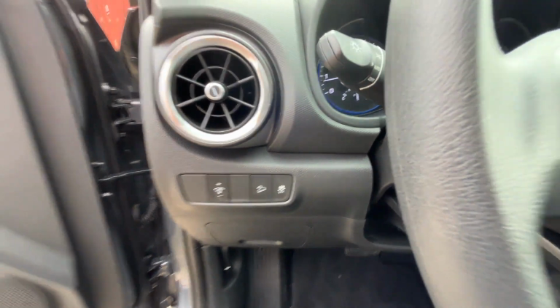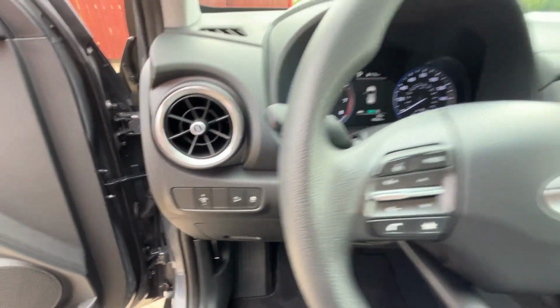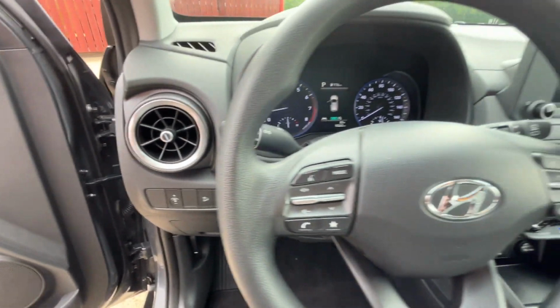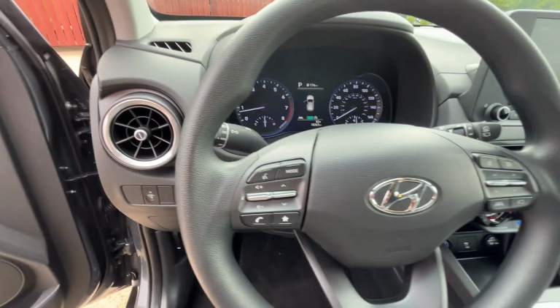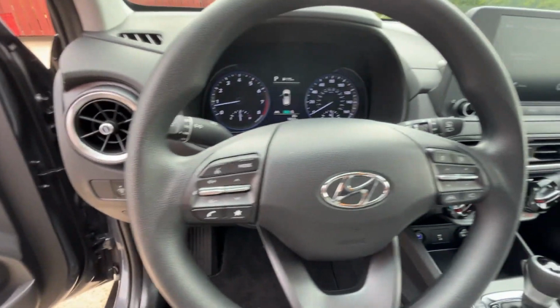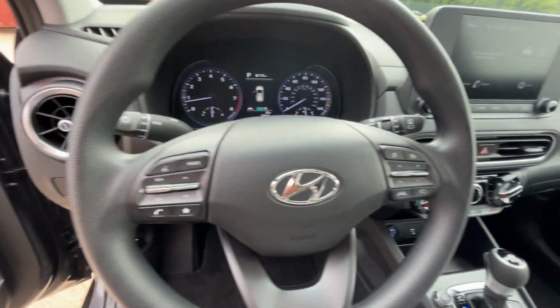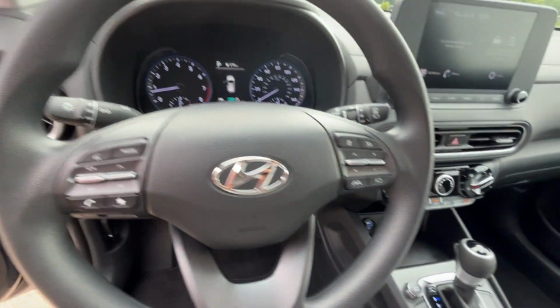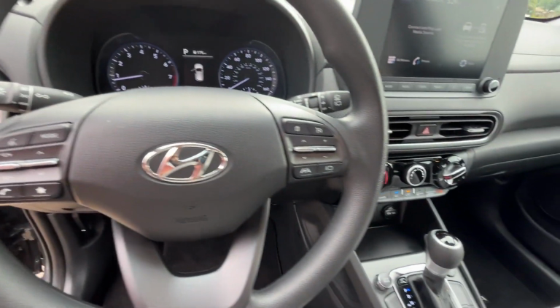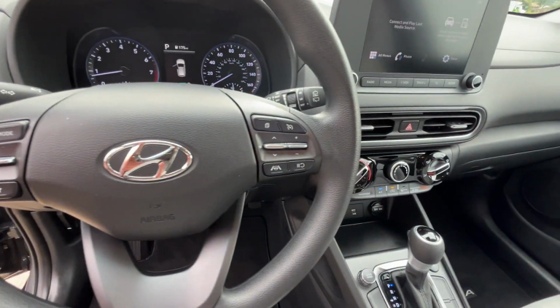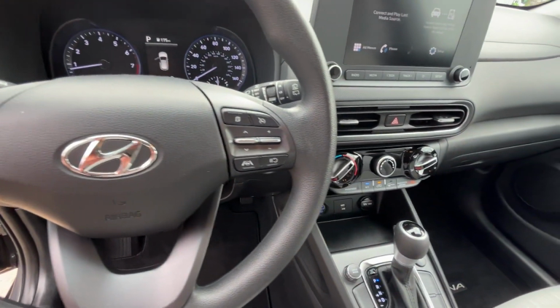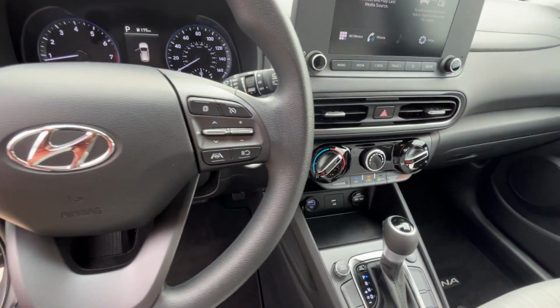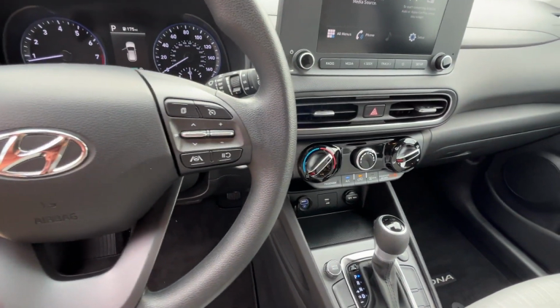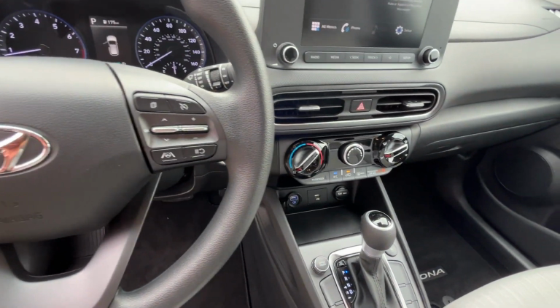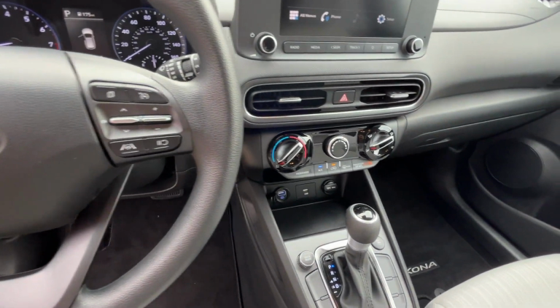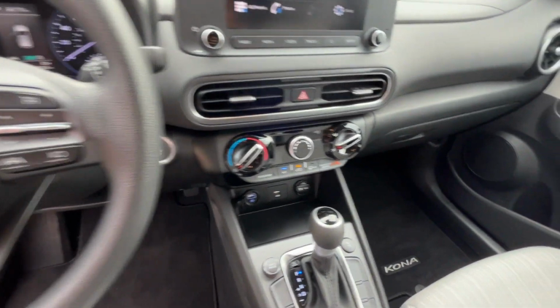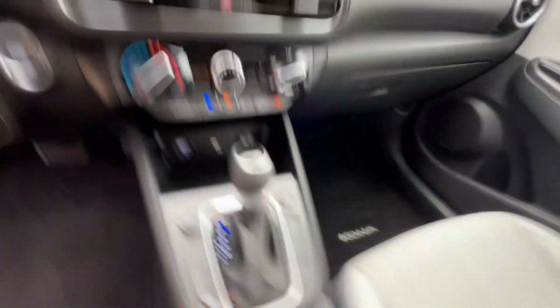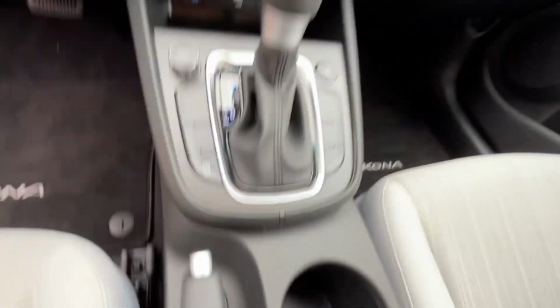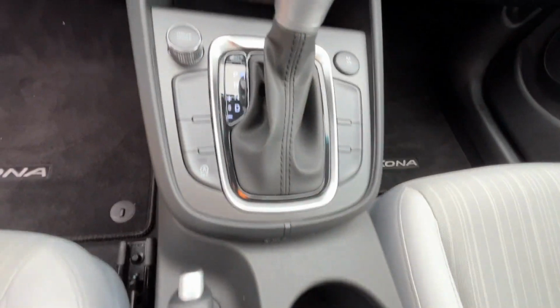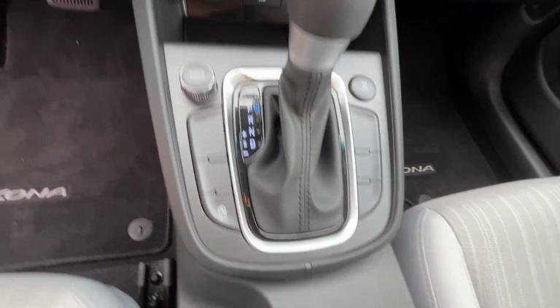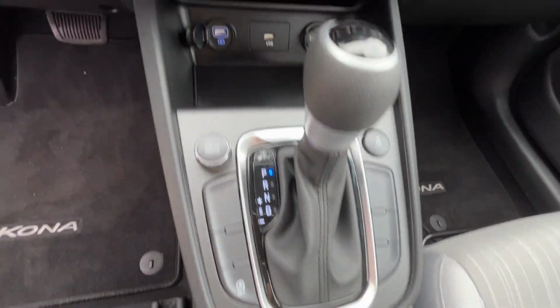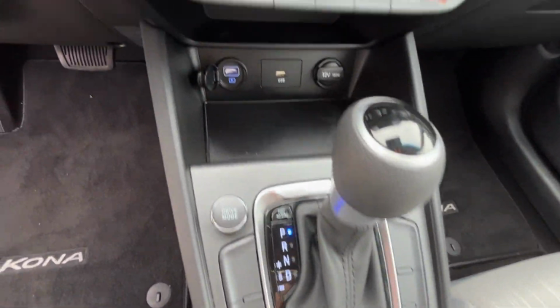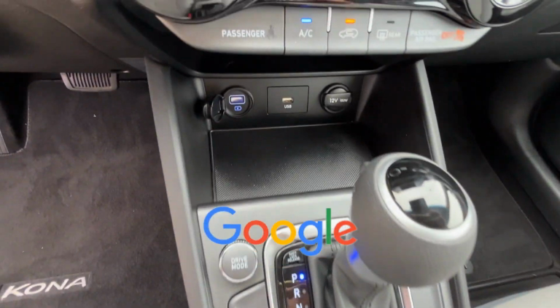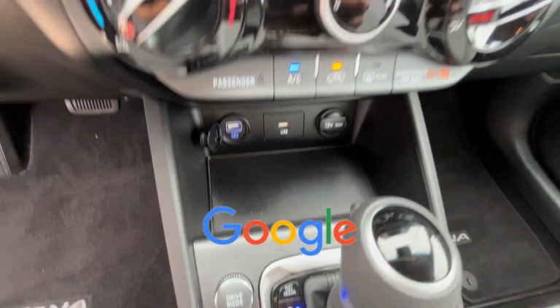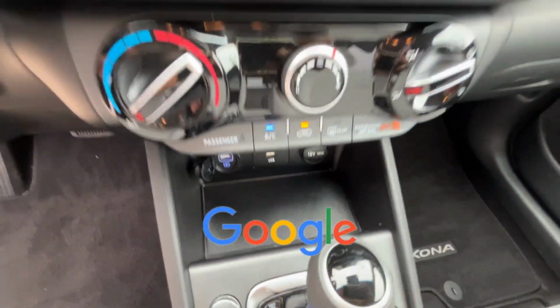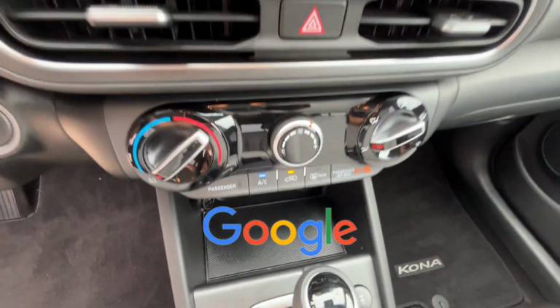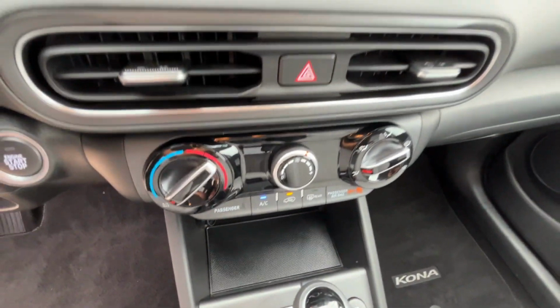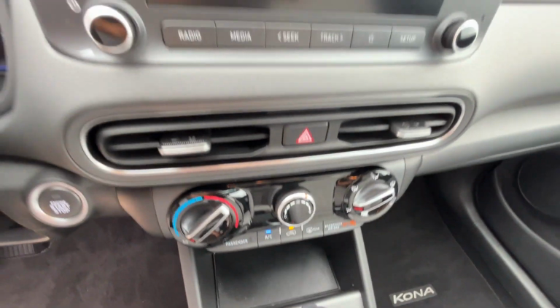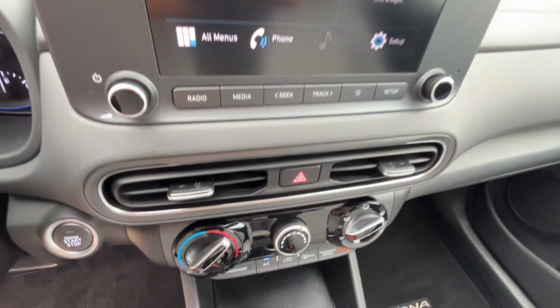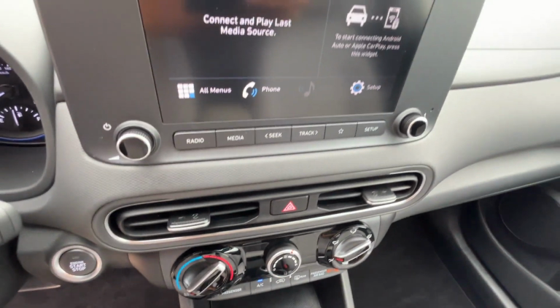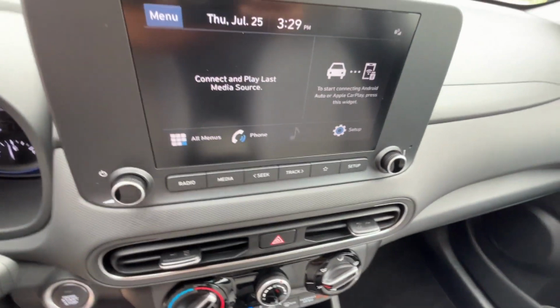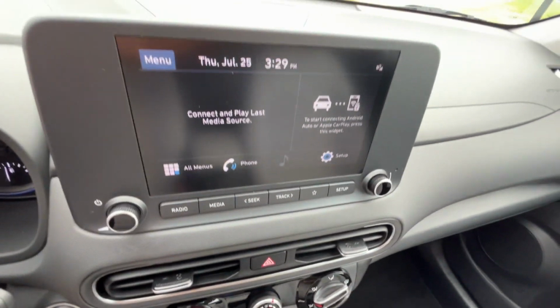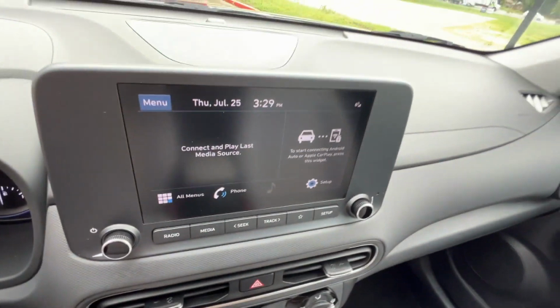Tinted windows, power driver's seat, pass-through rear seat, Bluetooth, brake assist, keyless start, rear spoiler. This is a top-rated dealer. Find your dream car and drive it home today.